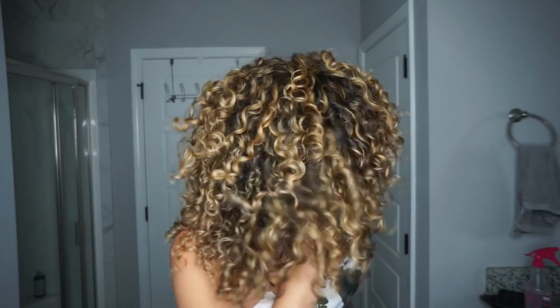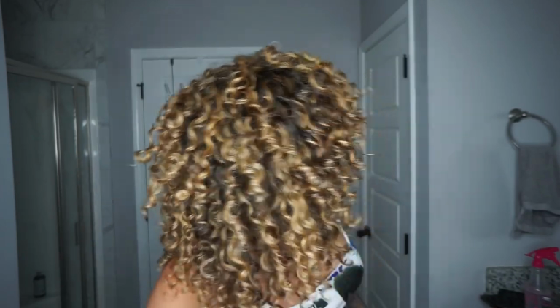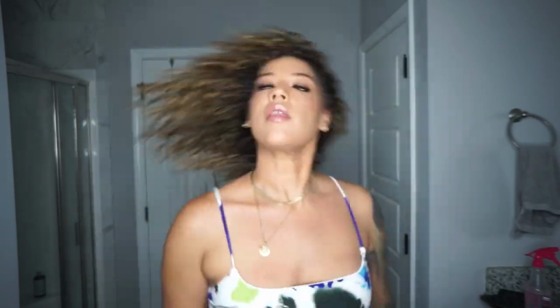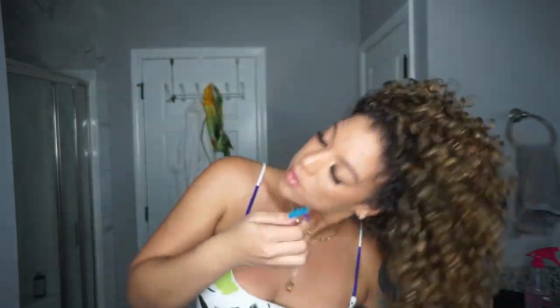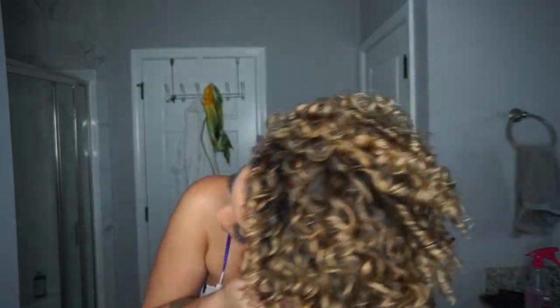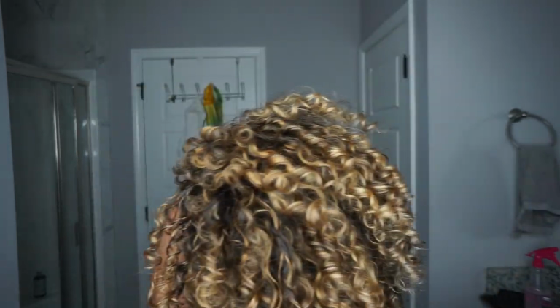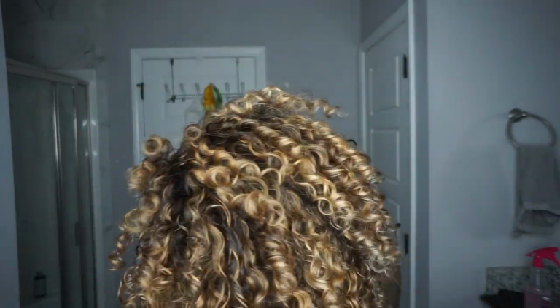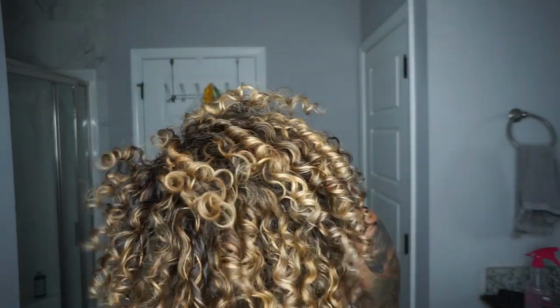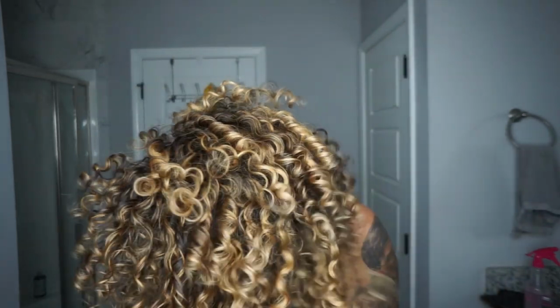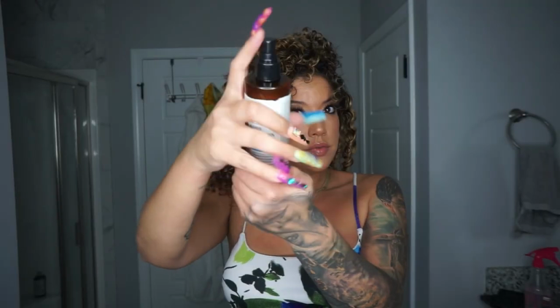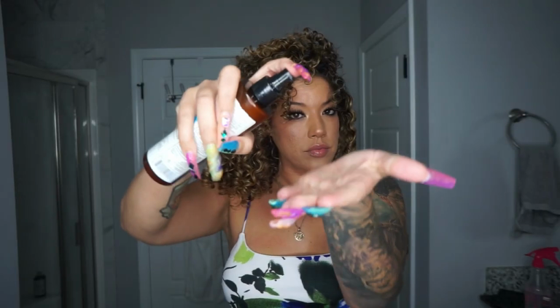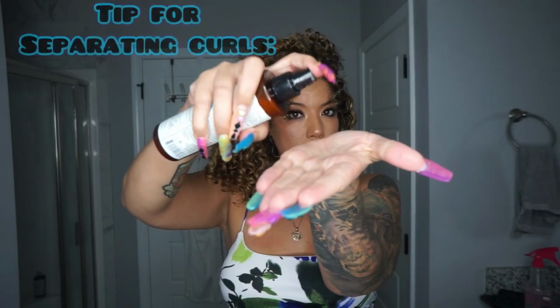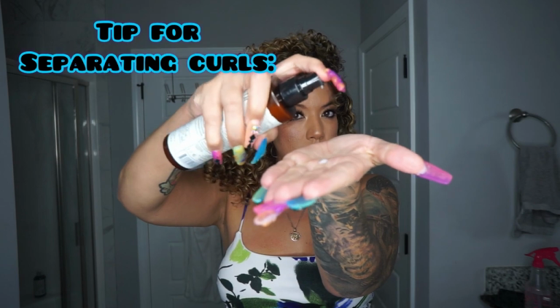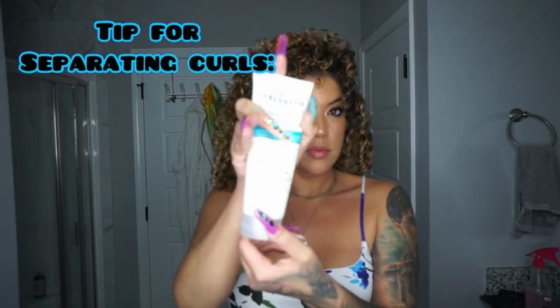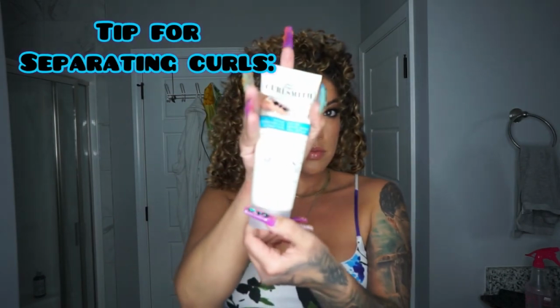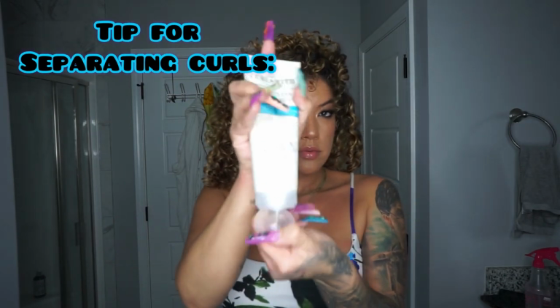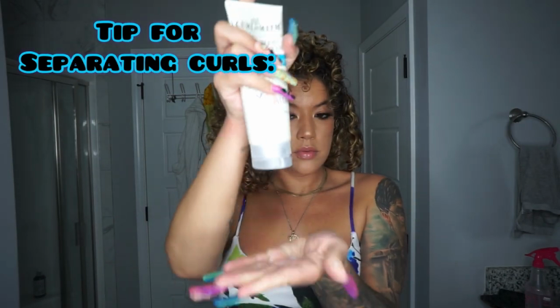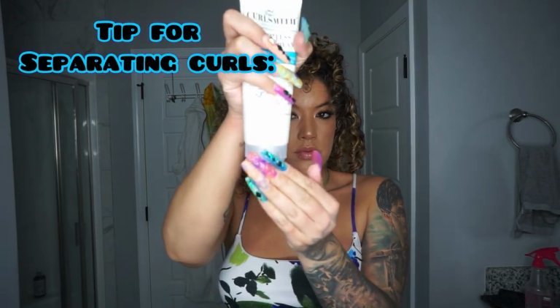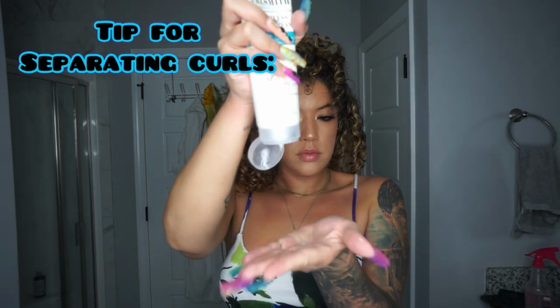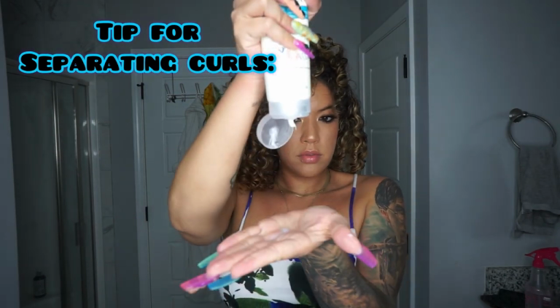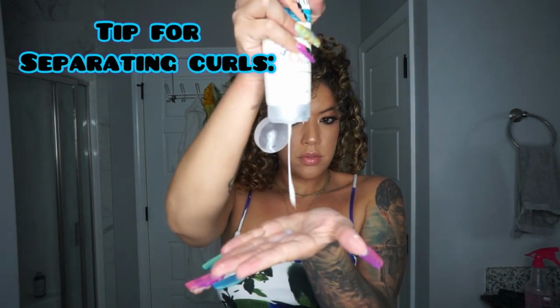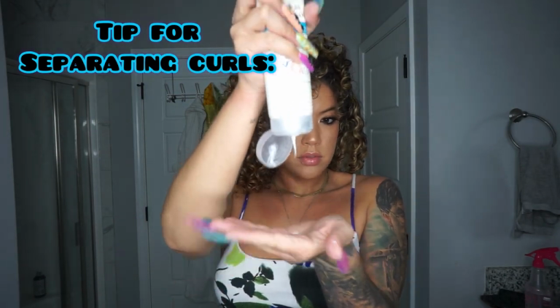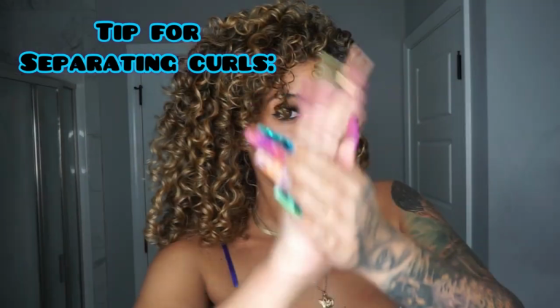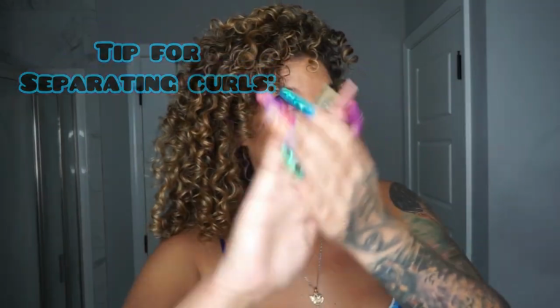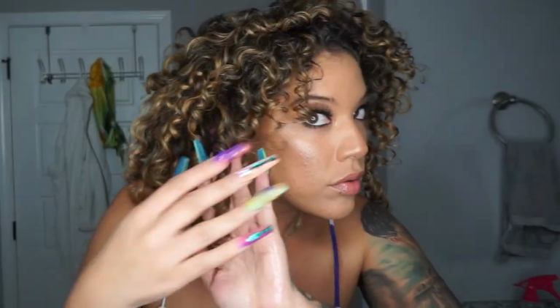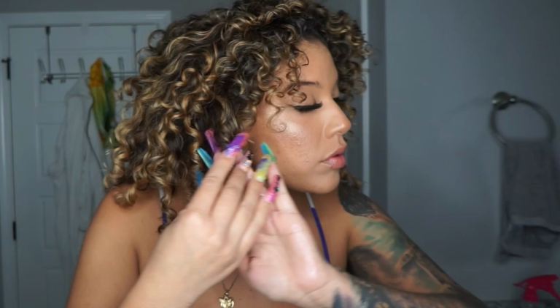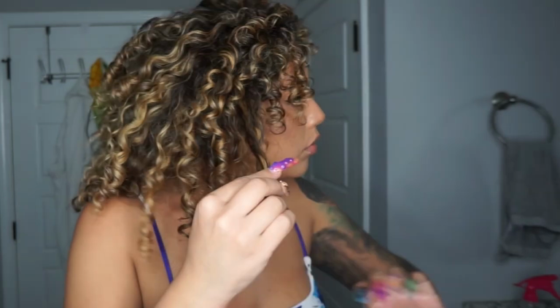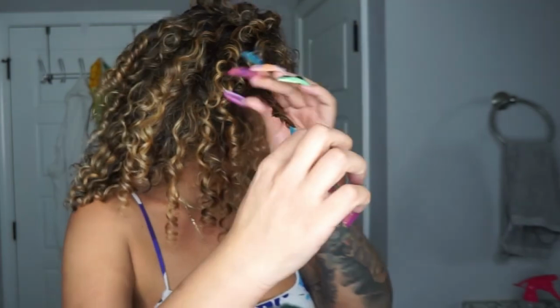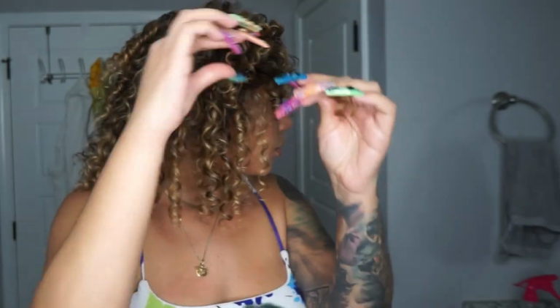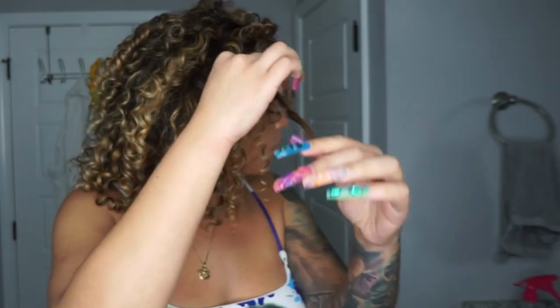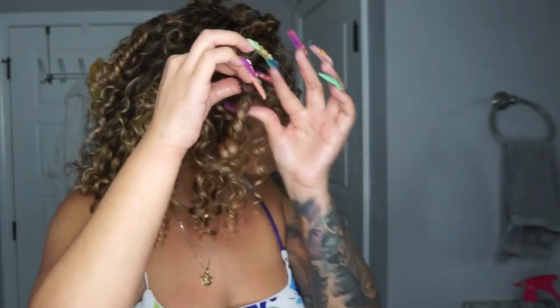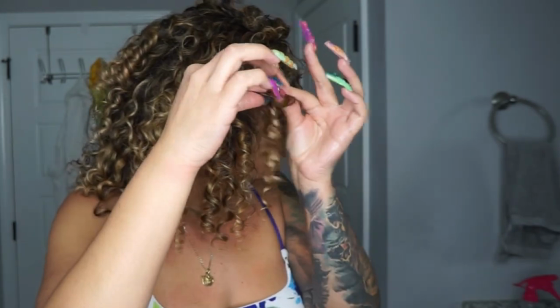After getting dressed, I'm checking to make sure my roots are completely dry. I also want to show you guys a little tip for separating your curls: go in with the Full Body Thickening Lotion, add a little bit to the Weightless Air Dry Cream, and then you can separate your curls.